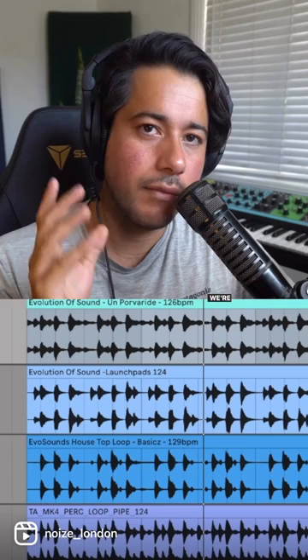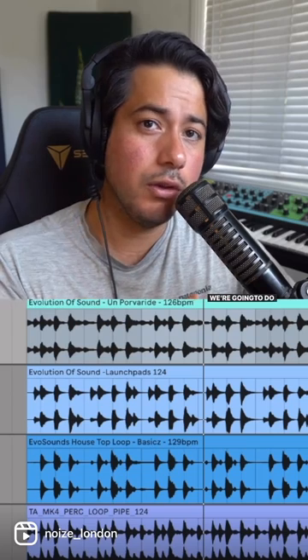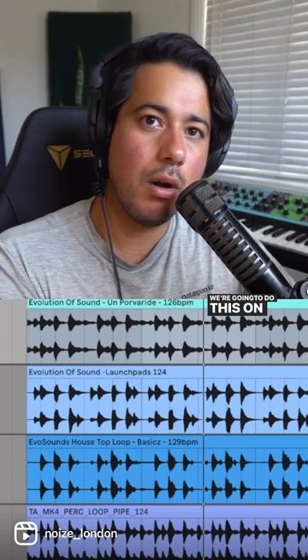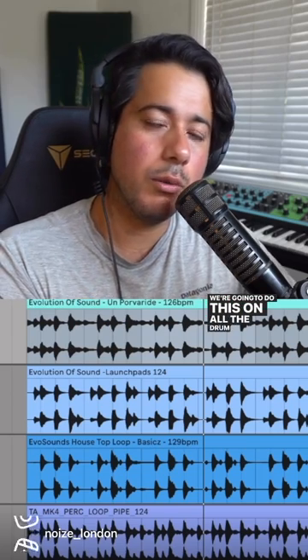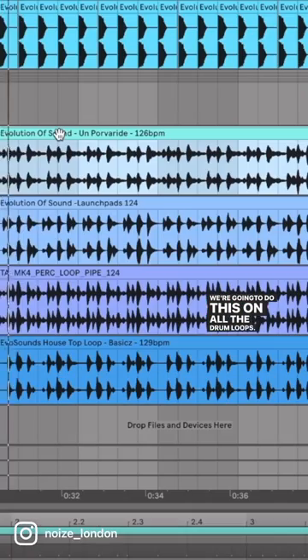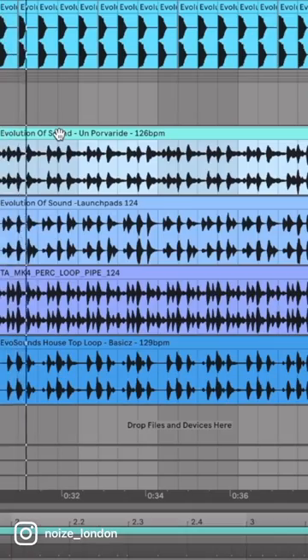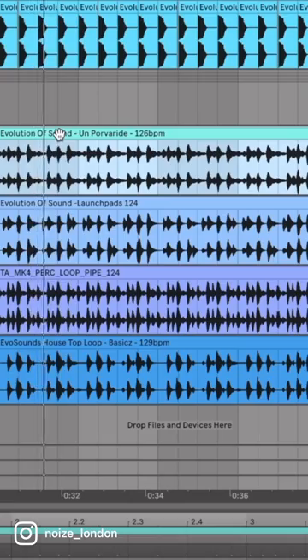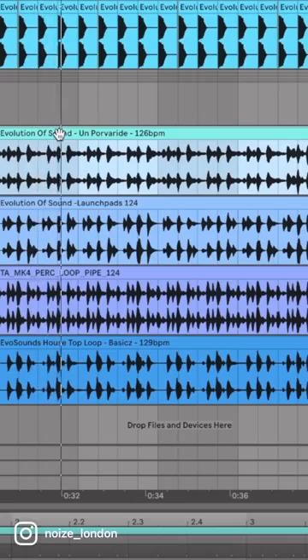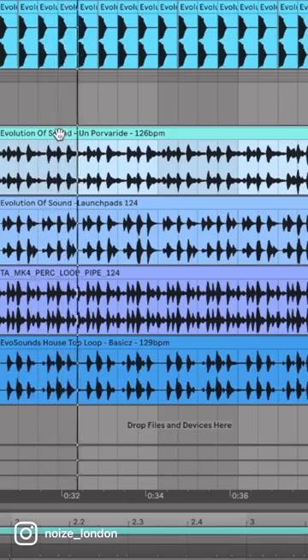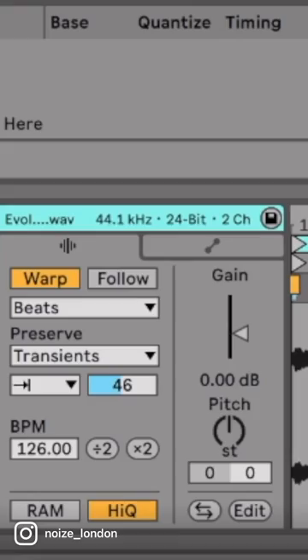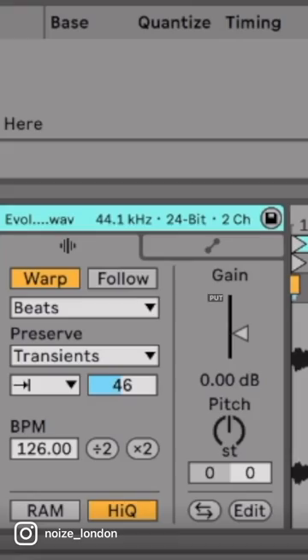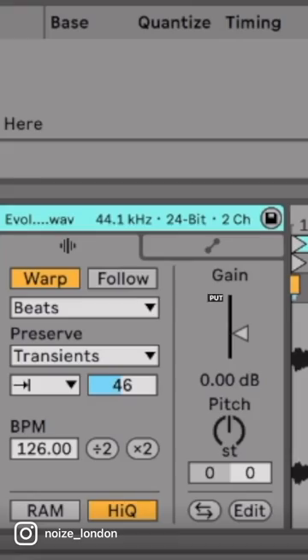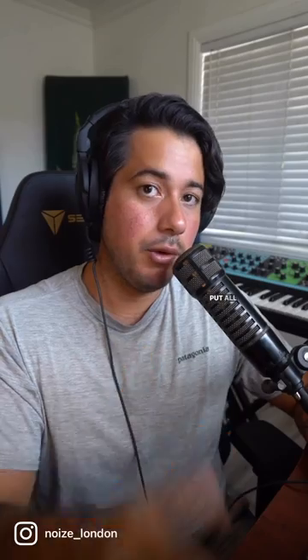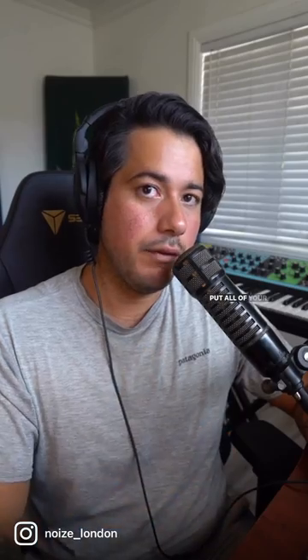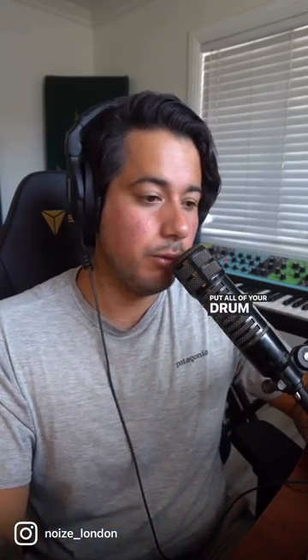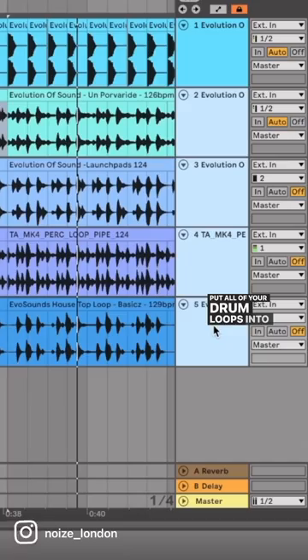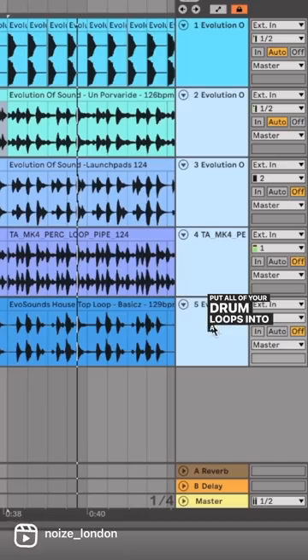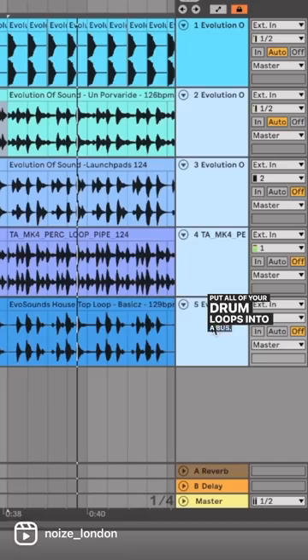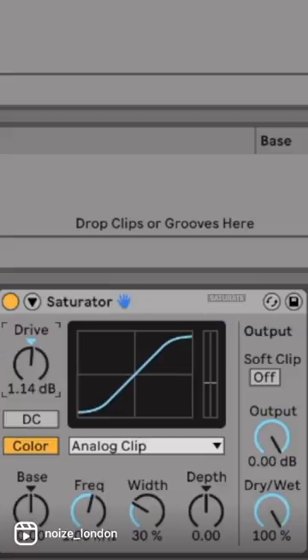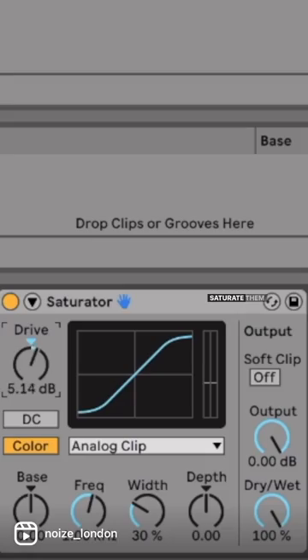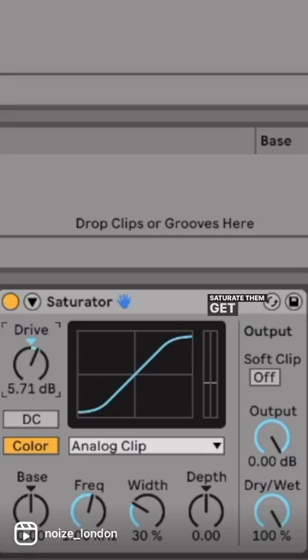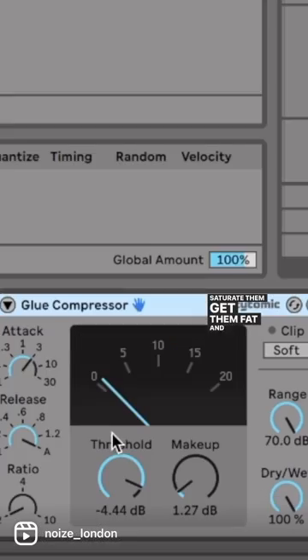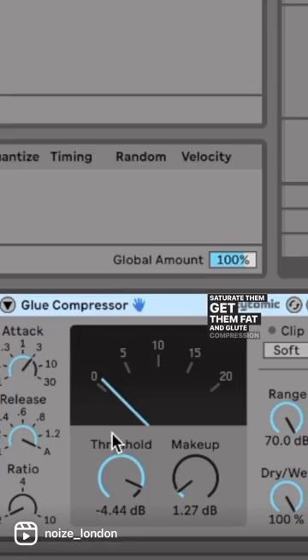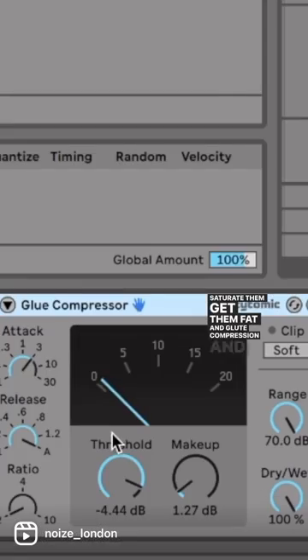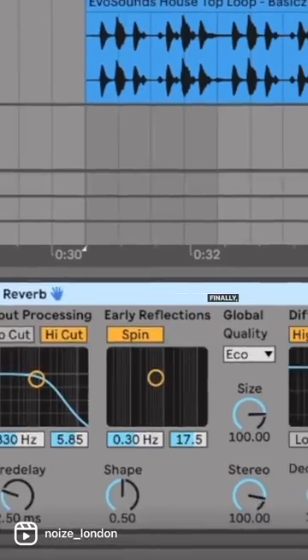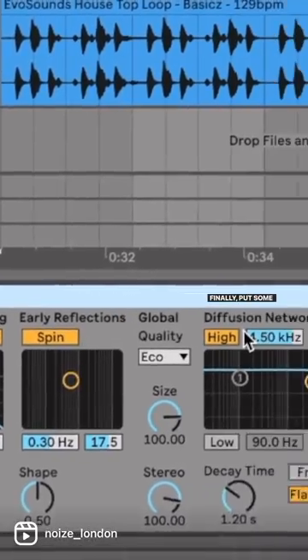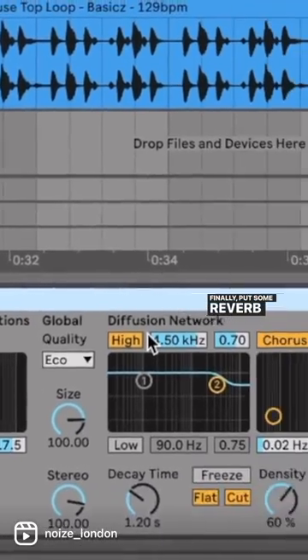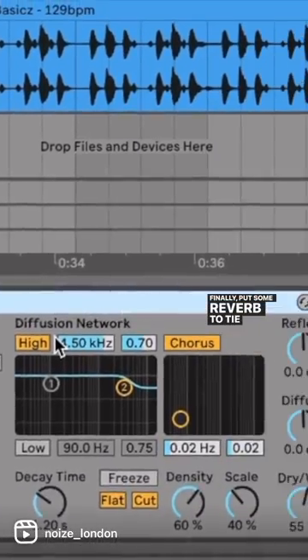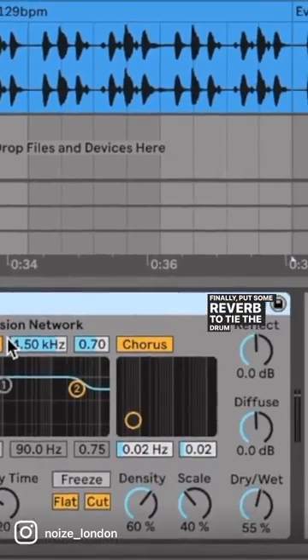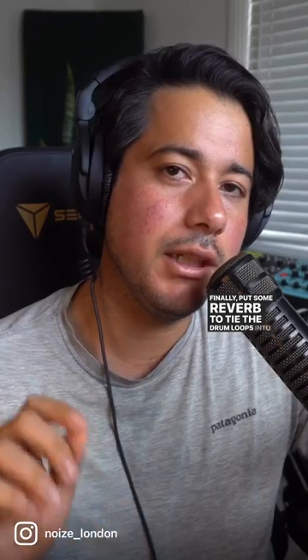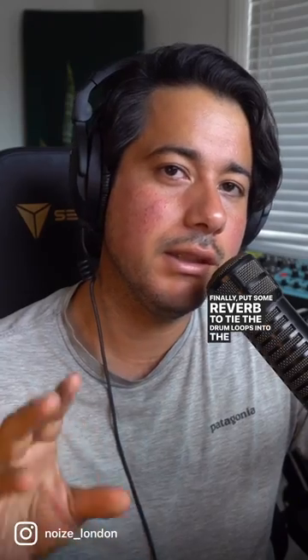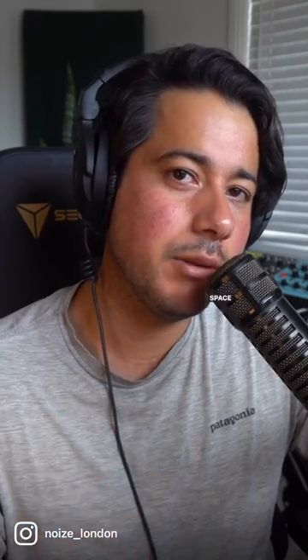We're going to do this on all the drum loops. Put all of your drum loops into a bus, saturate them to get them fat and glue compression, and finally put some reverb to tie the drum loops into the same space.